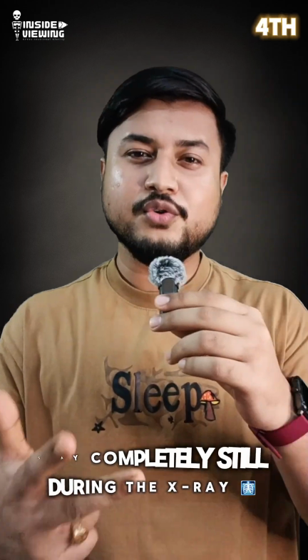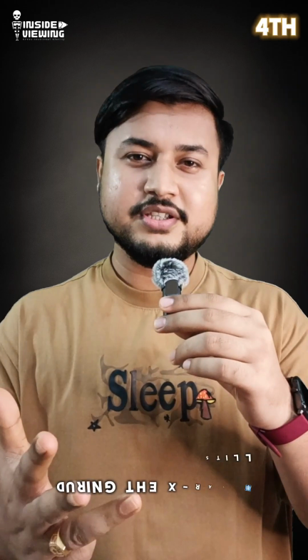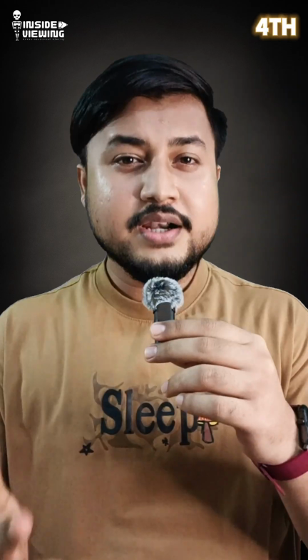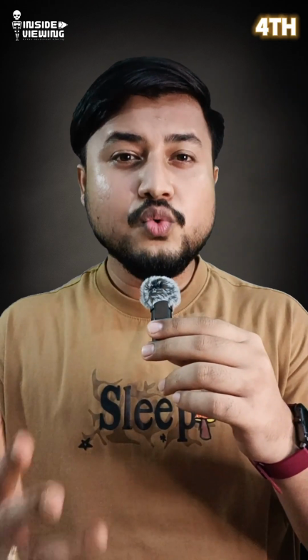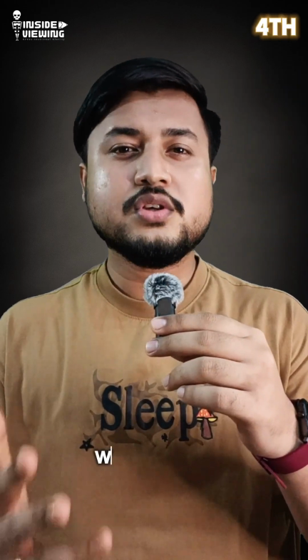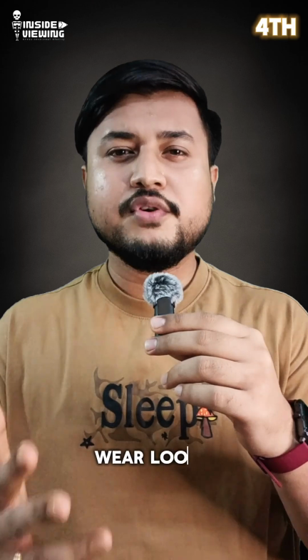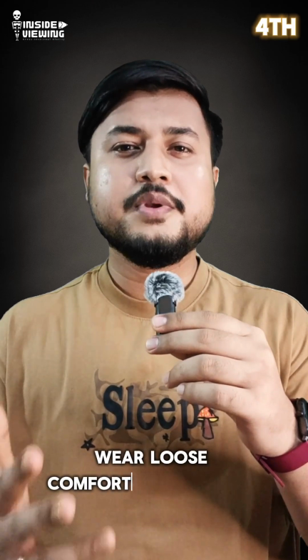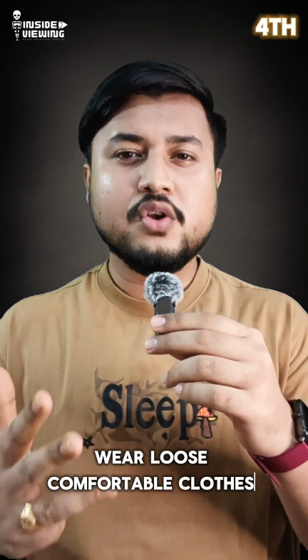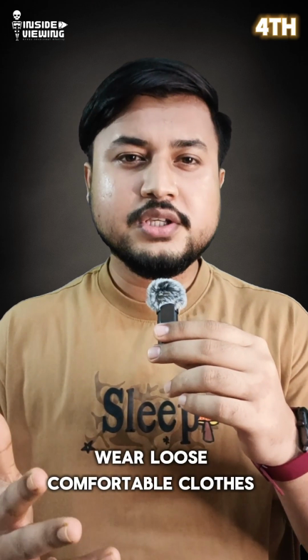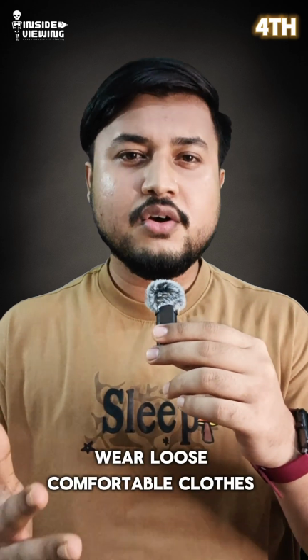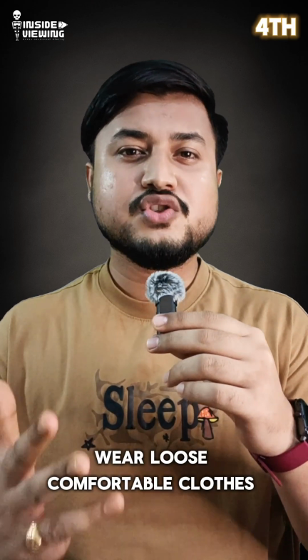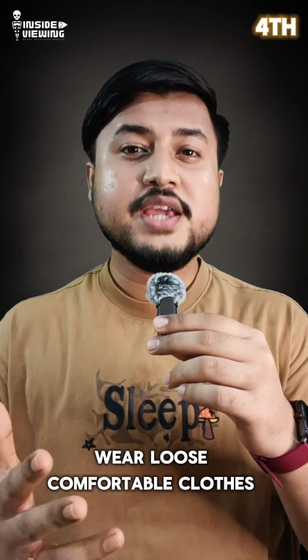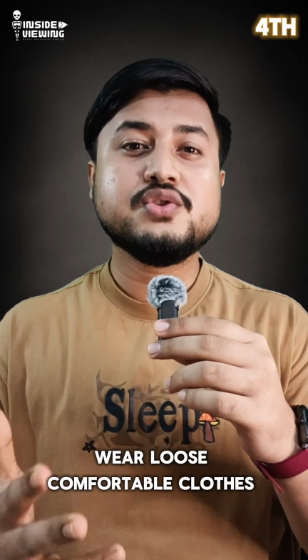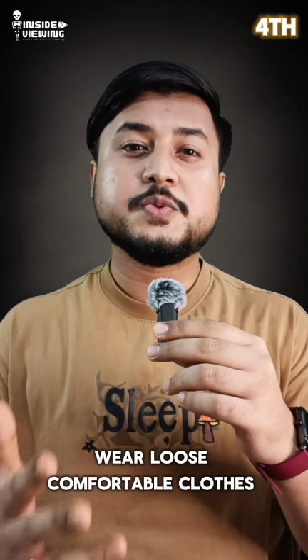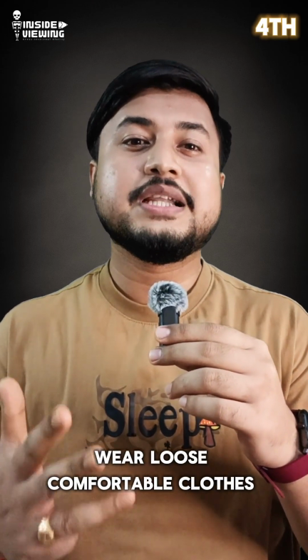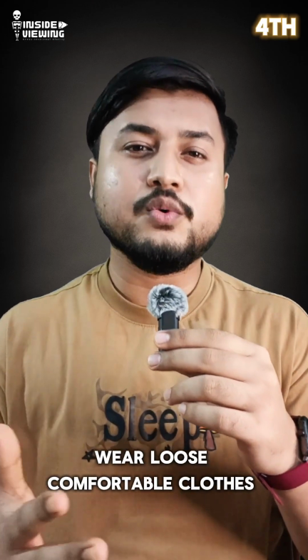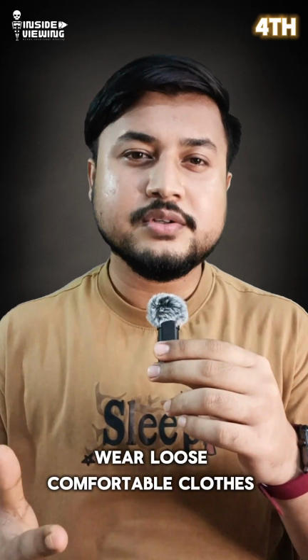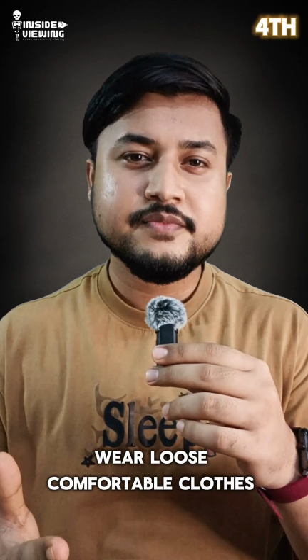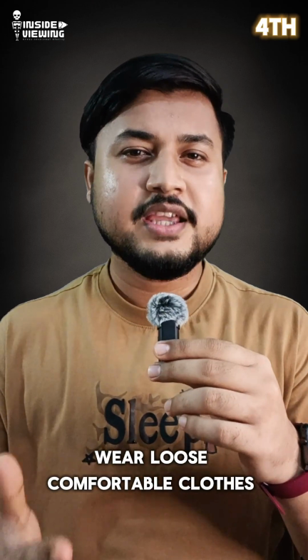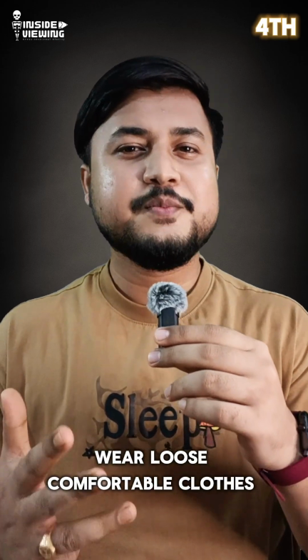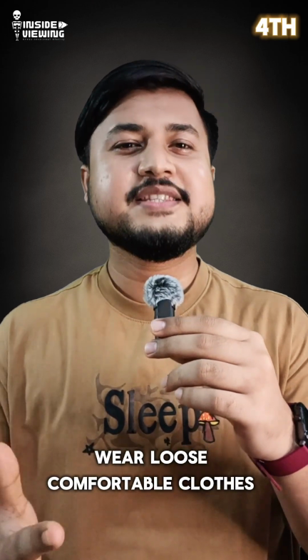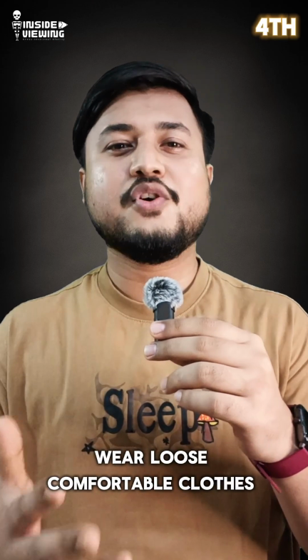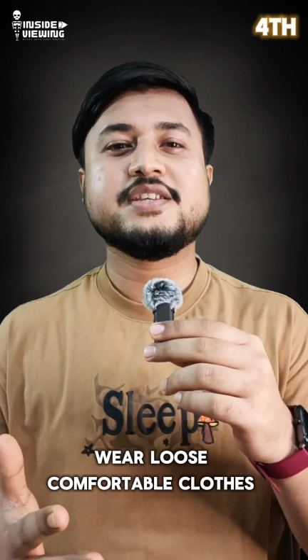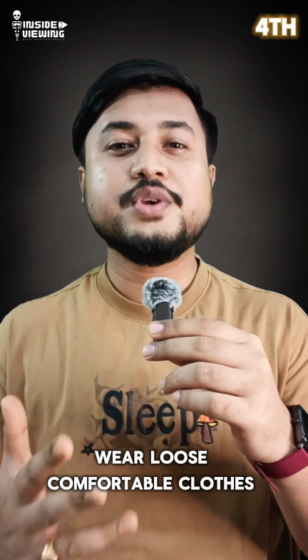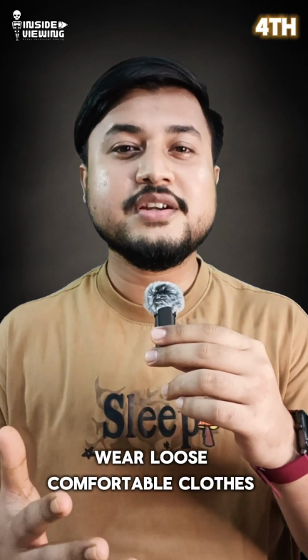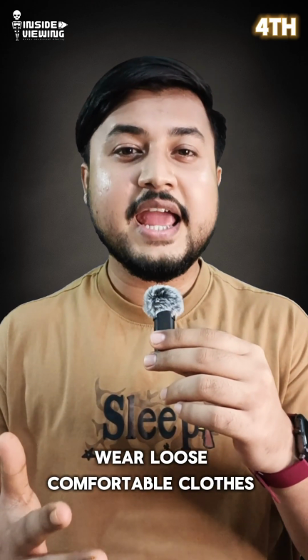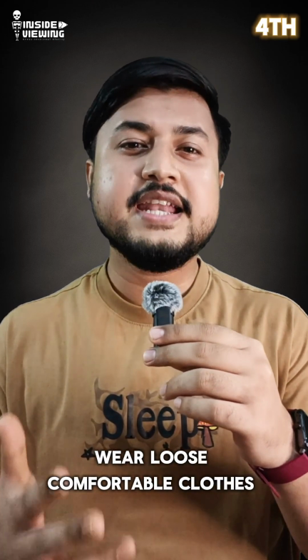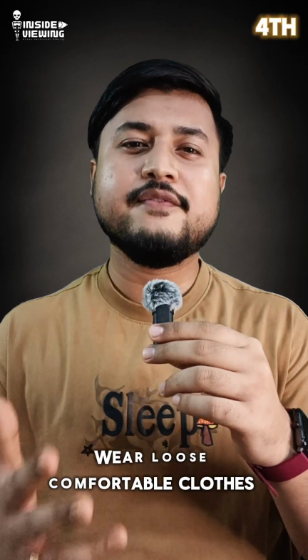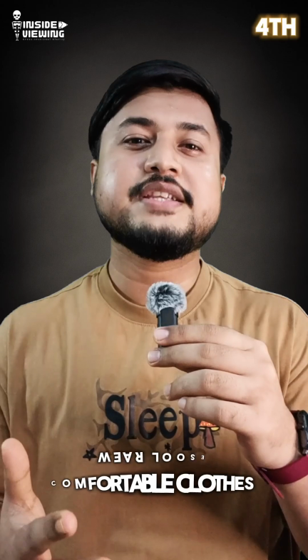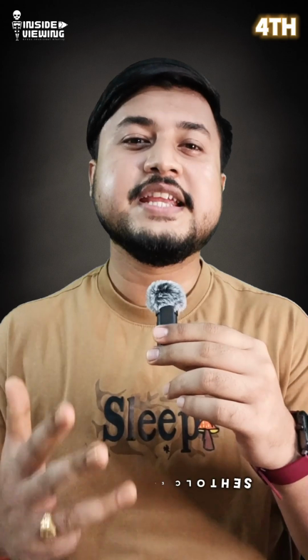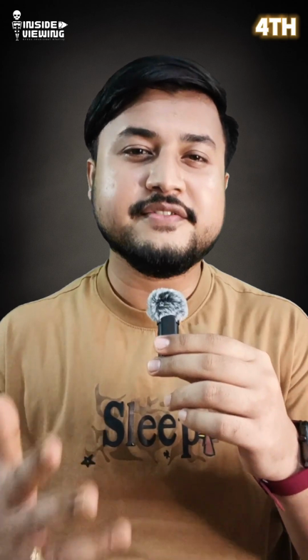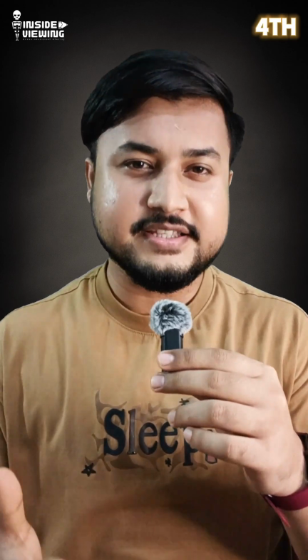Fourth, wear loose comfortable clothing or change into a hospital gown. It makes the process quicker and avoids interference.